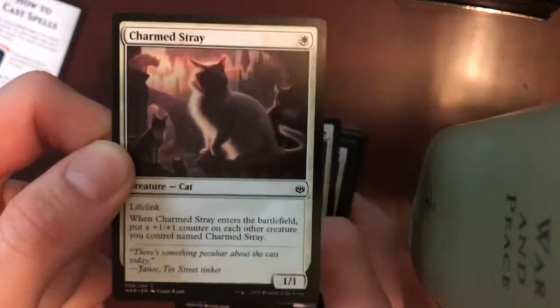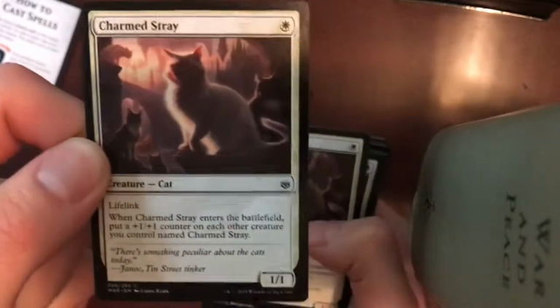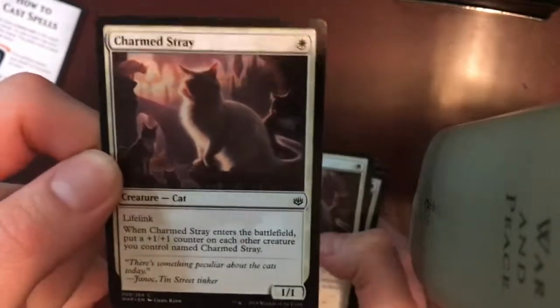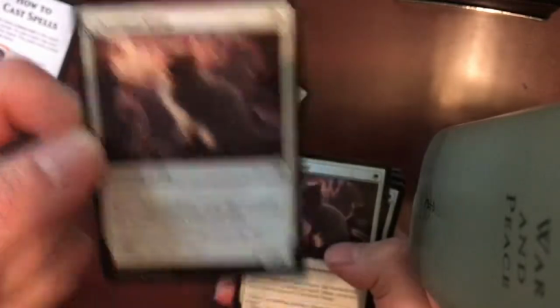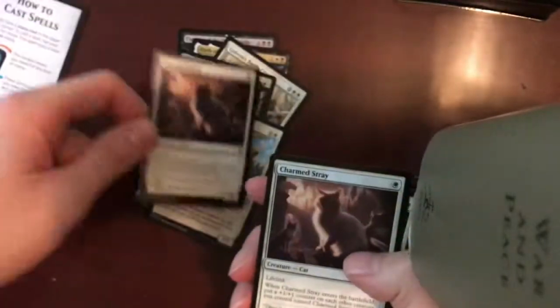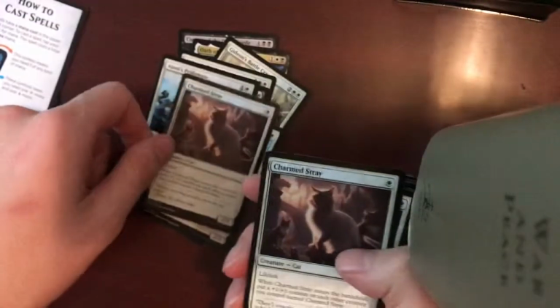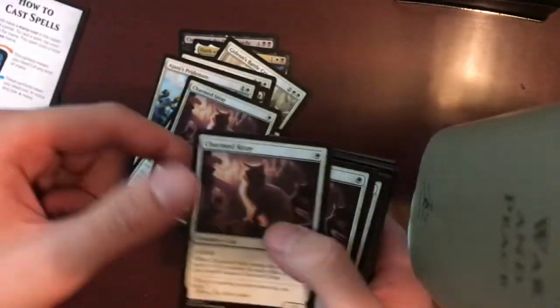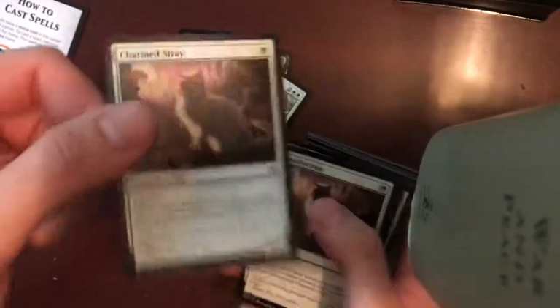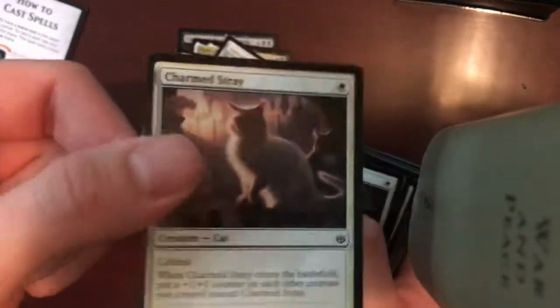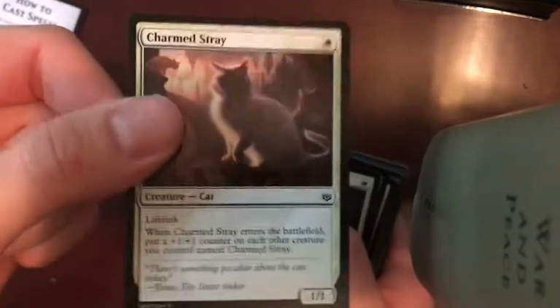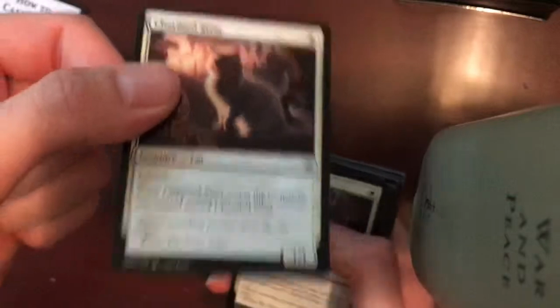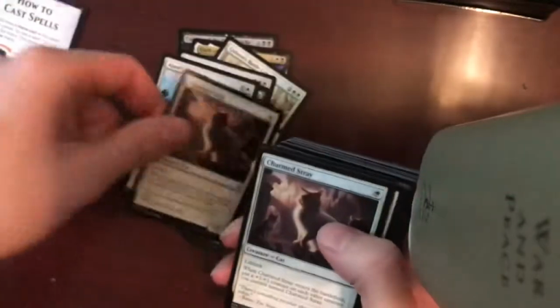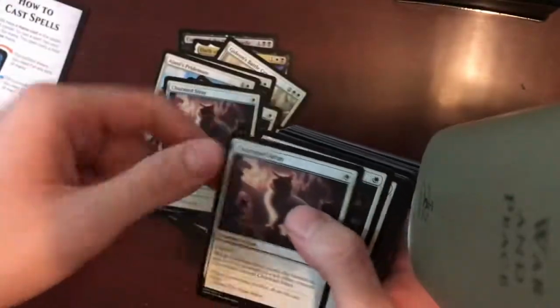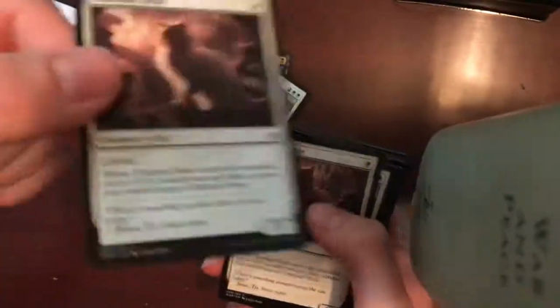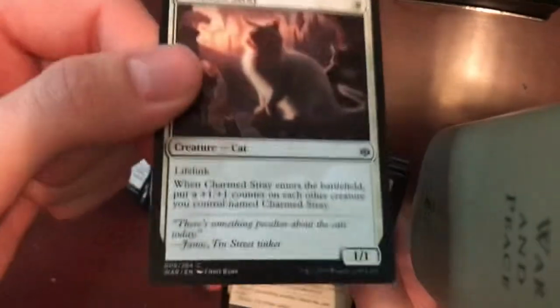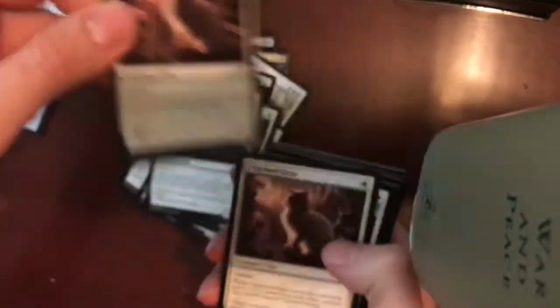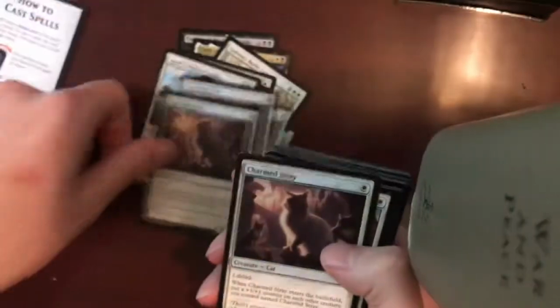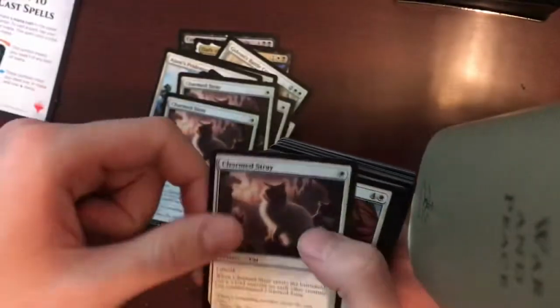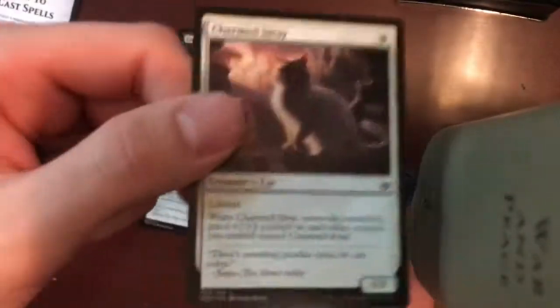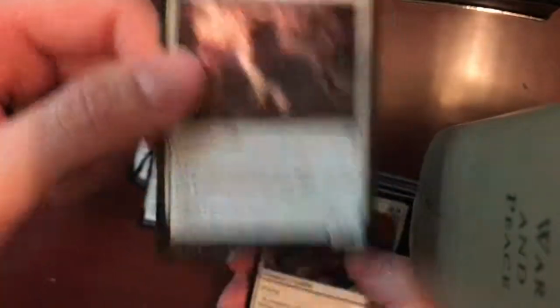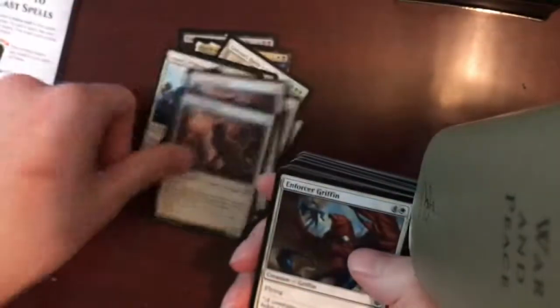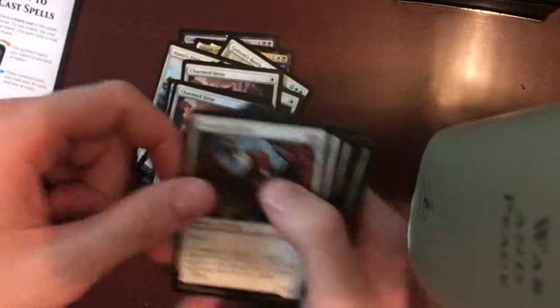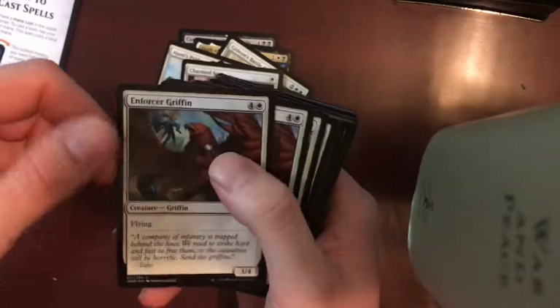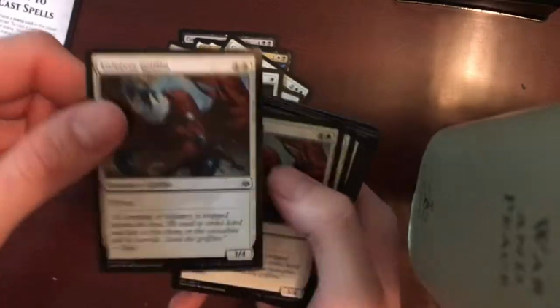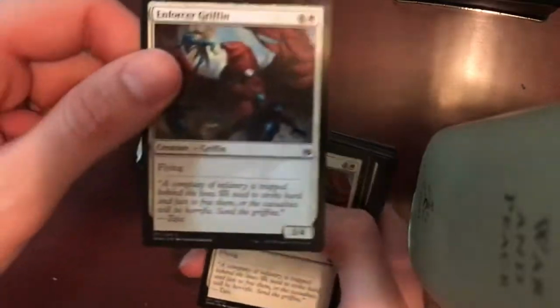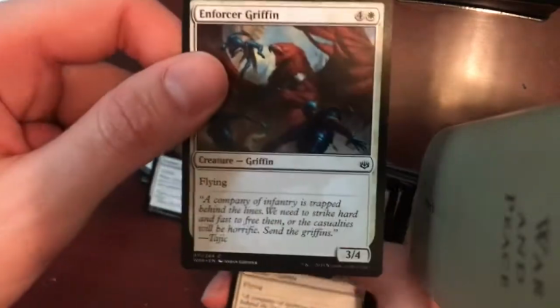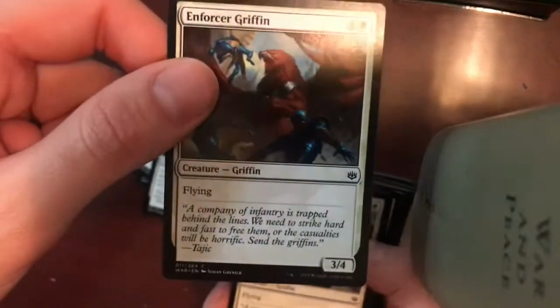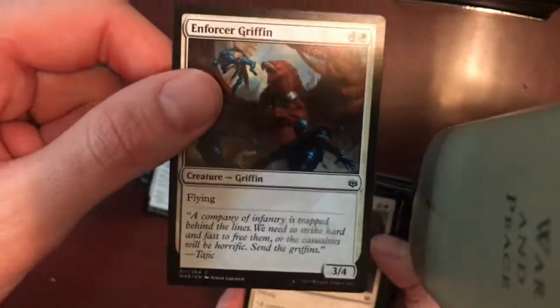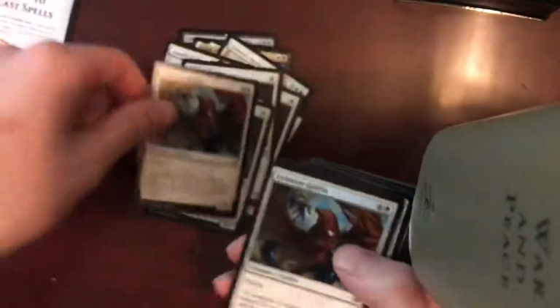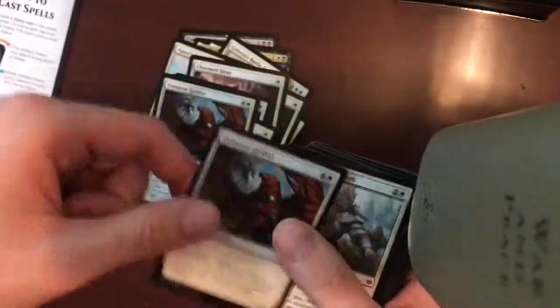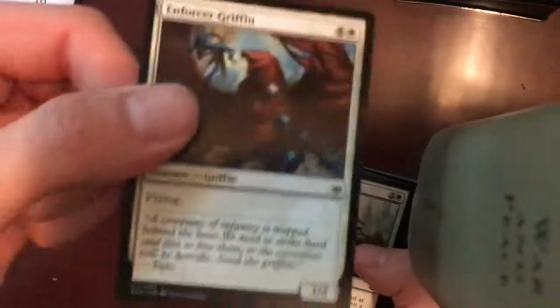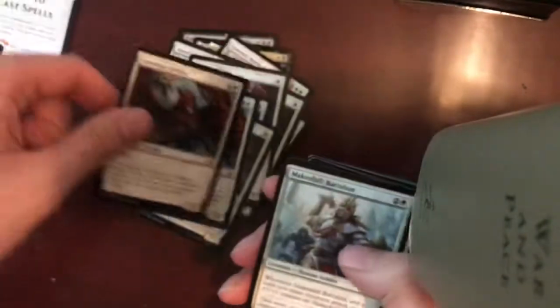Charmed Stray — Creature Cat, Lifelink. Beautiful, I love Lifelink, that's my favorite card type. Another one. Enforcer Griffin — Creature Griffin, Flying ability. Always useful.